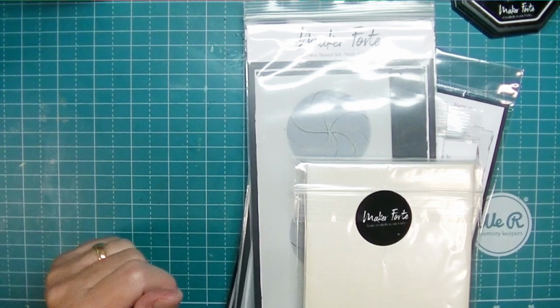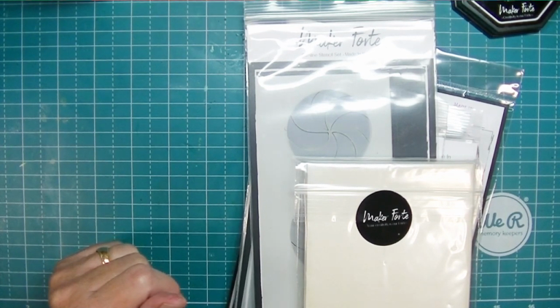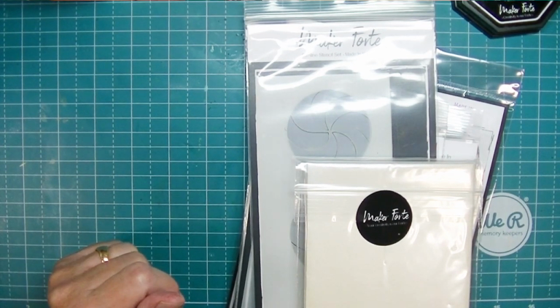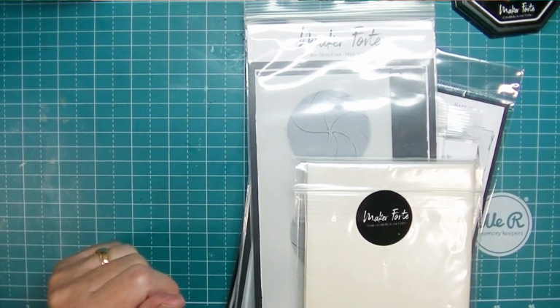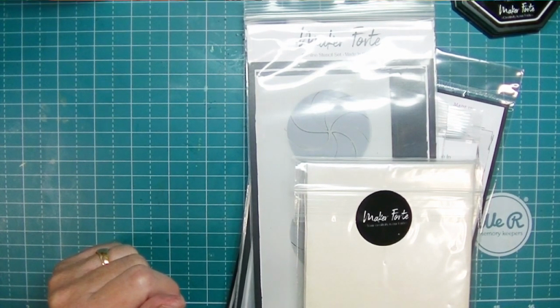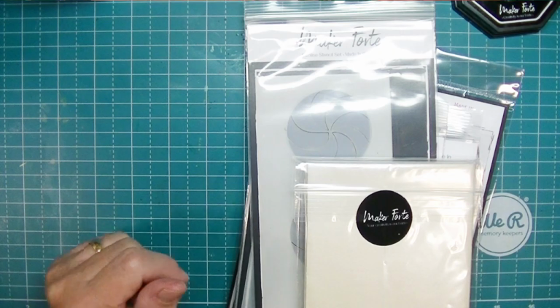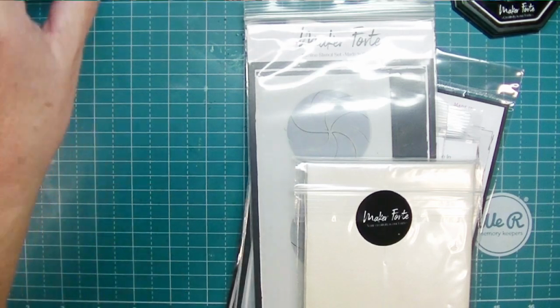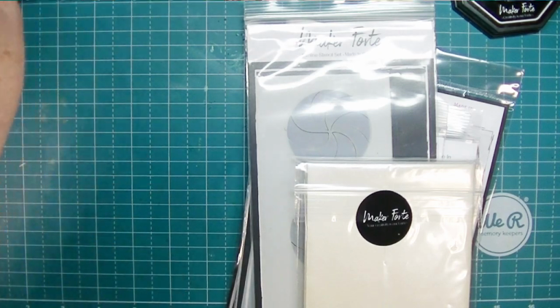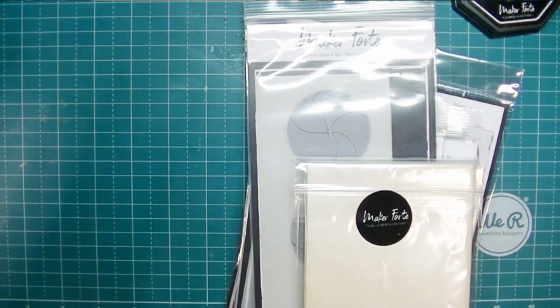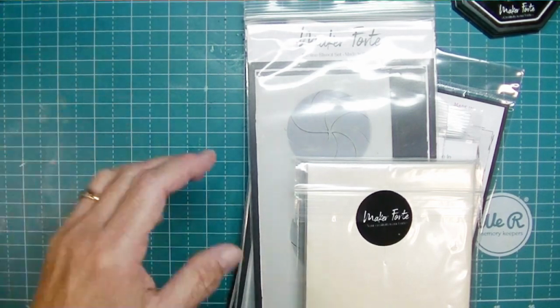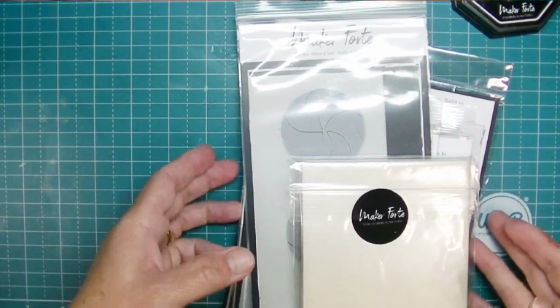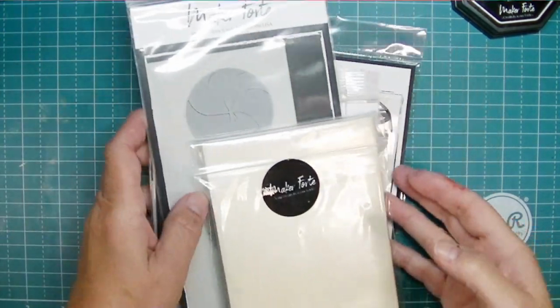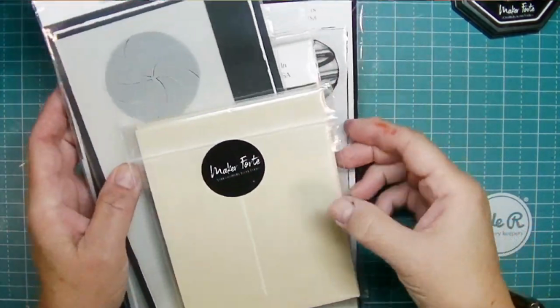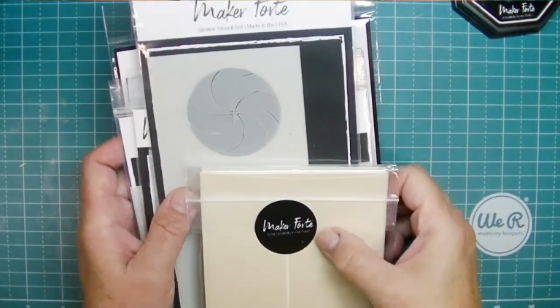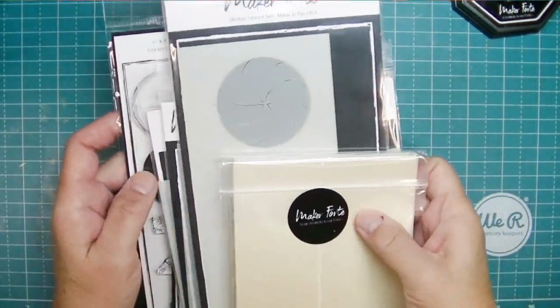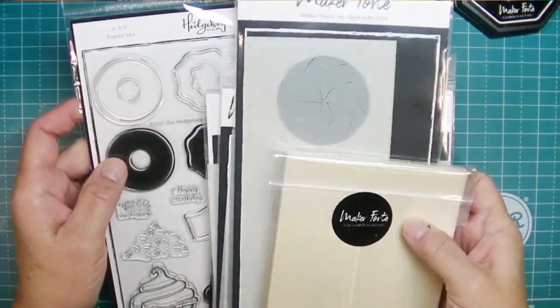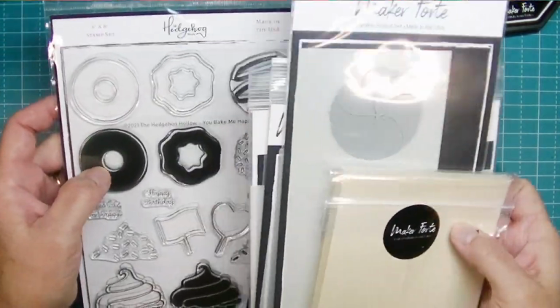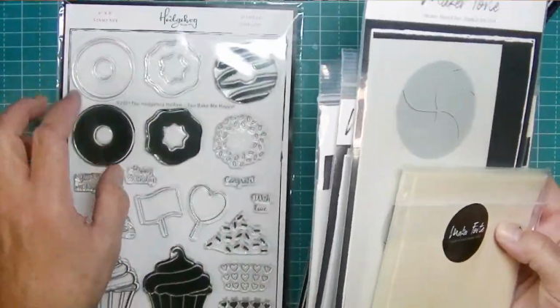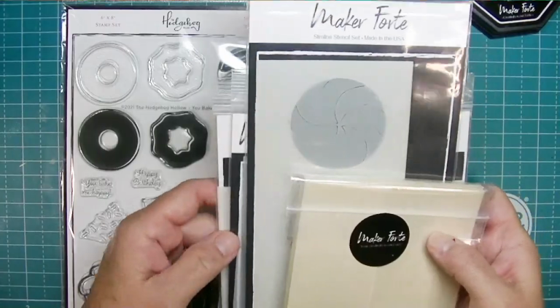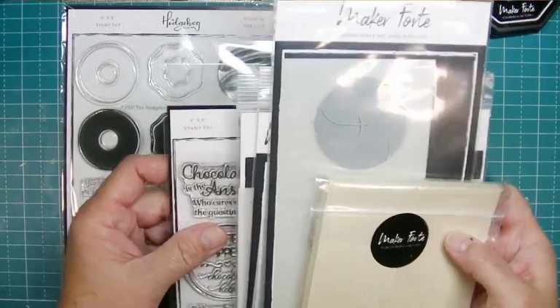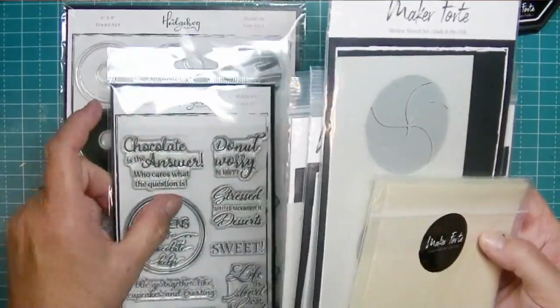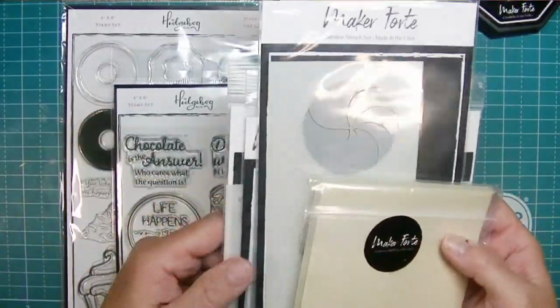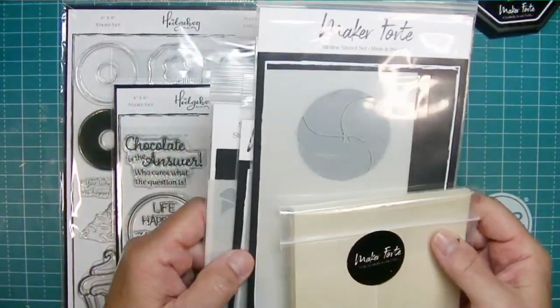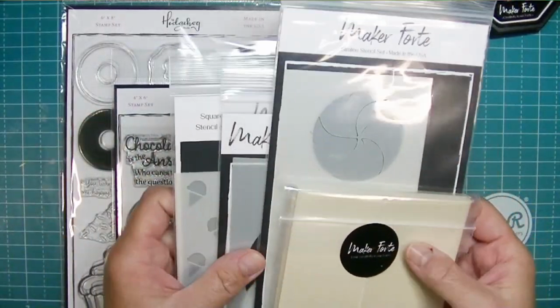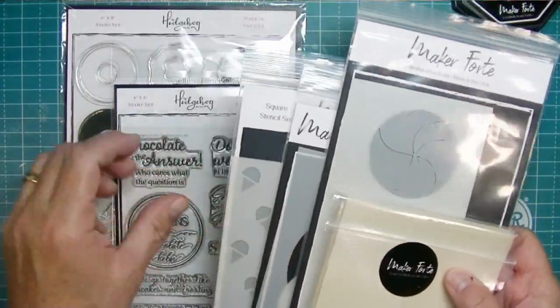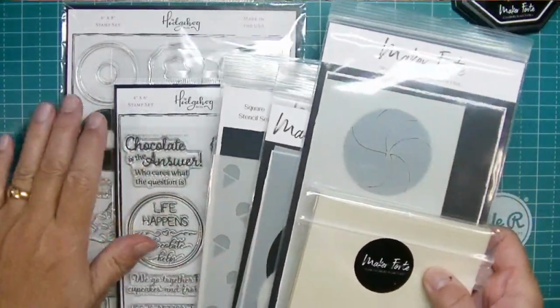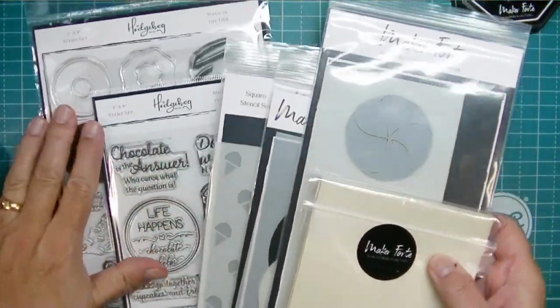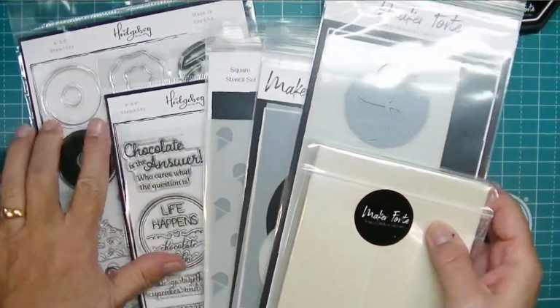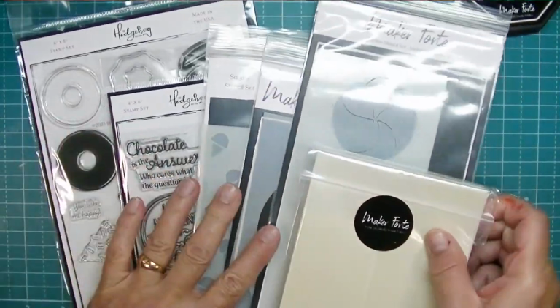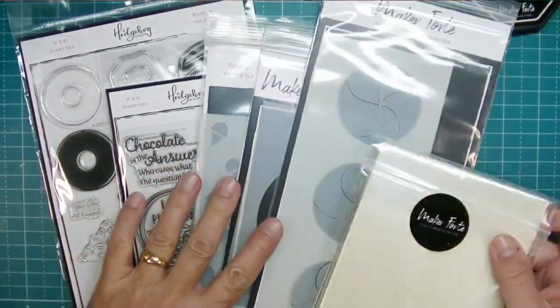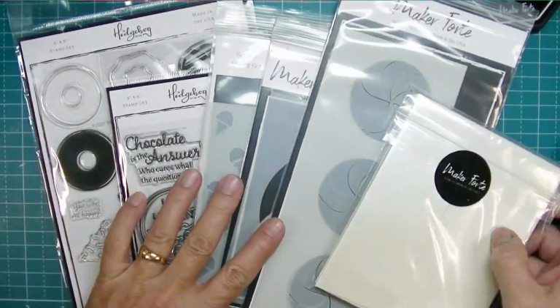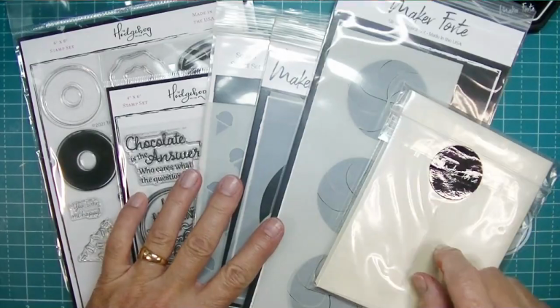Hey friends, Kim from Stamping Imperfection. Thank you so much for joining me today. I am playing with the new Hedgehog Hollow subscription box.